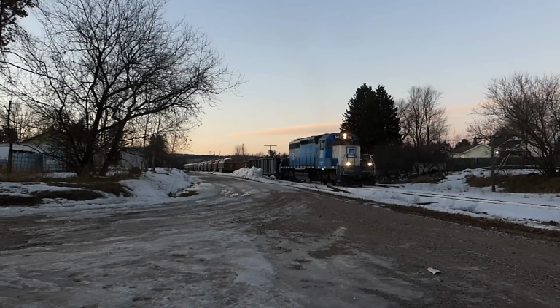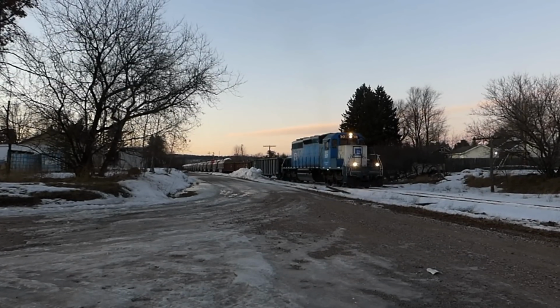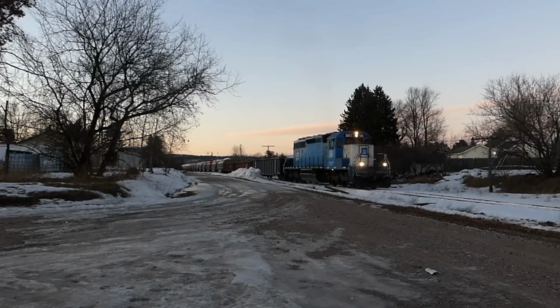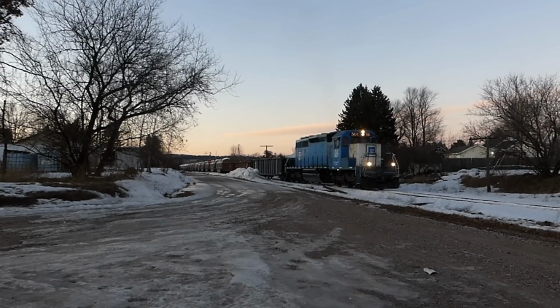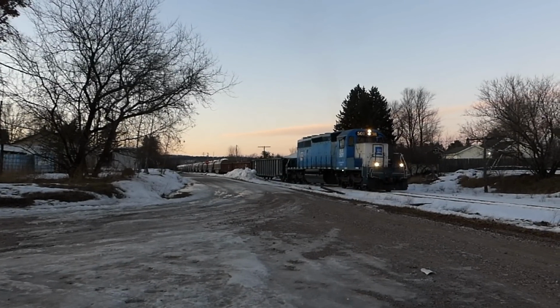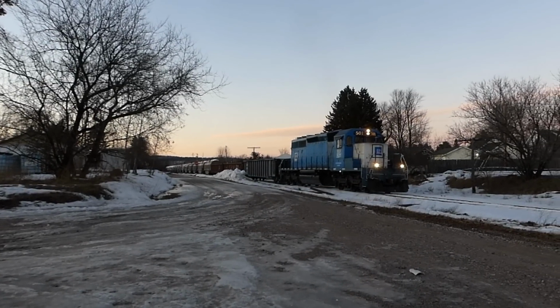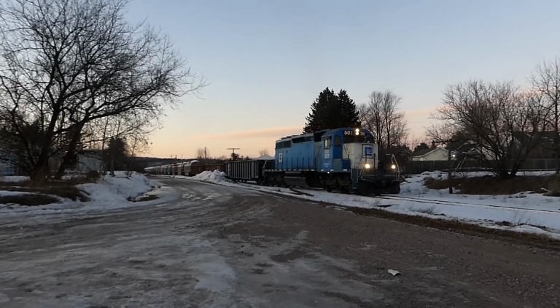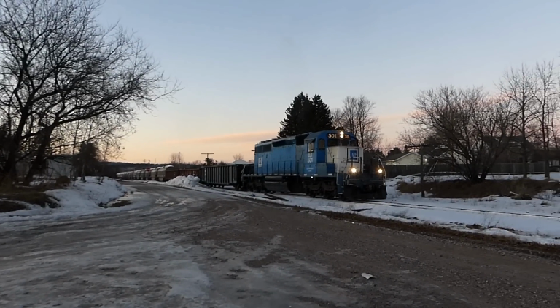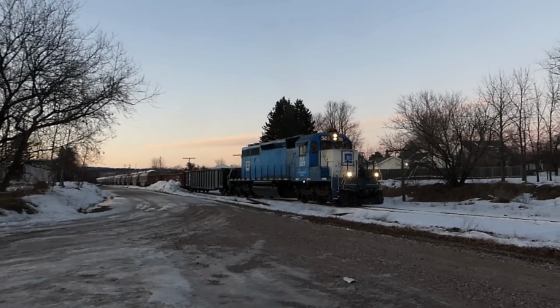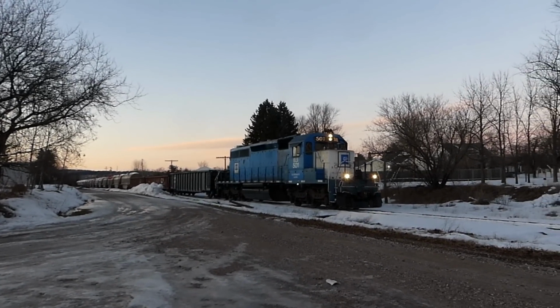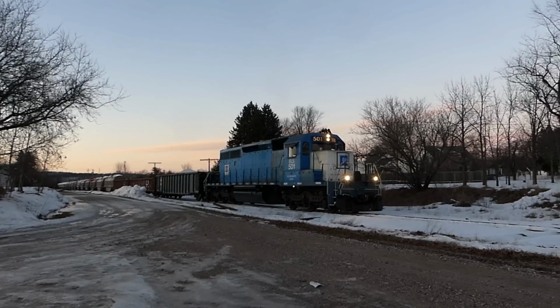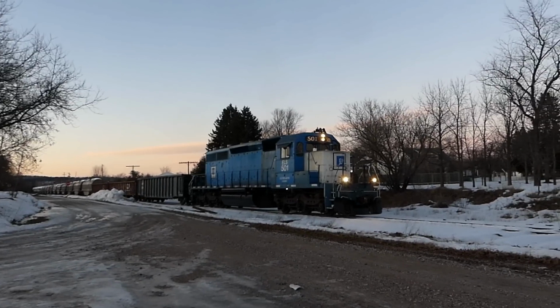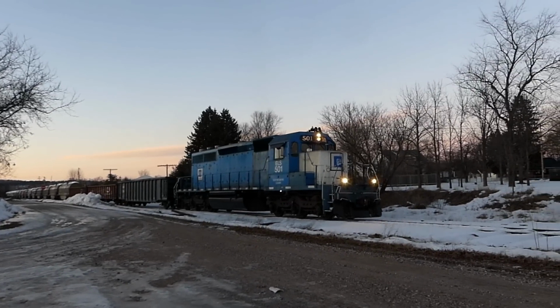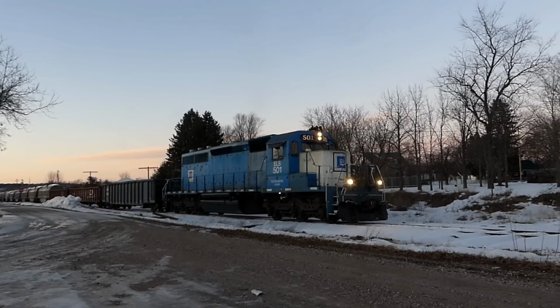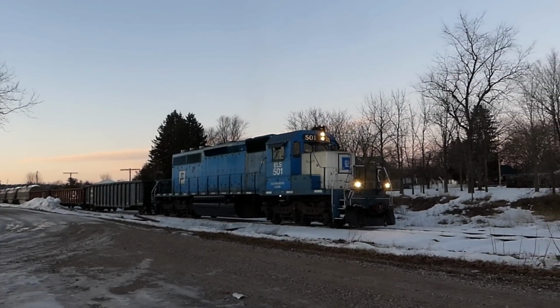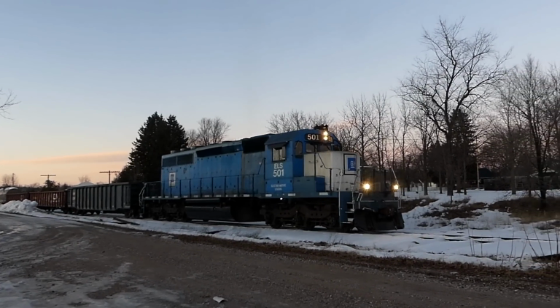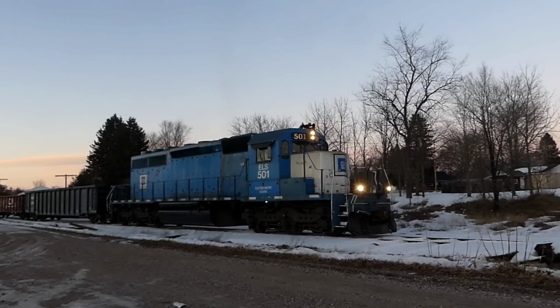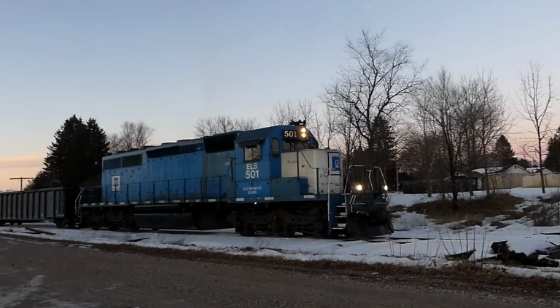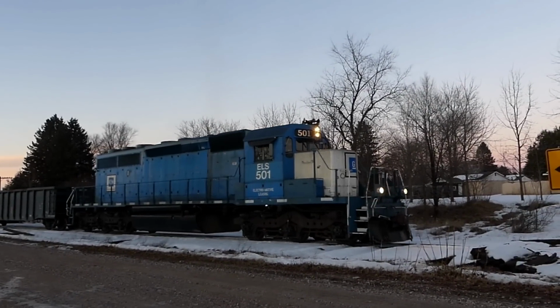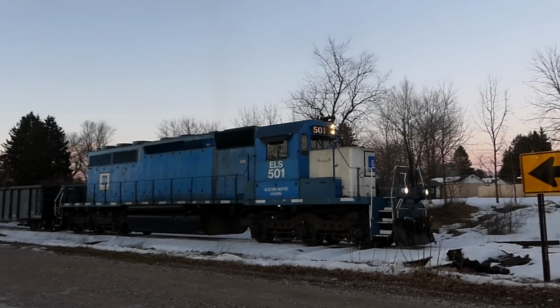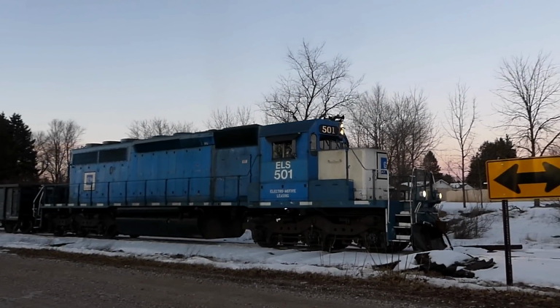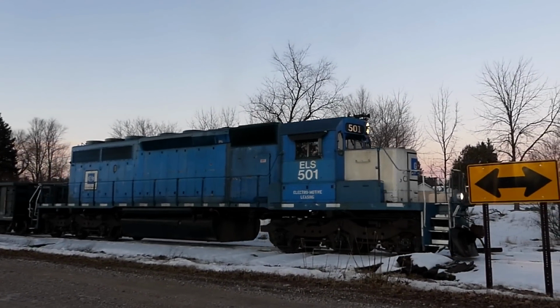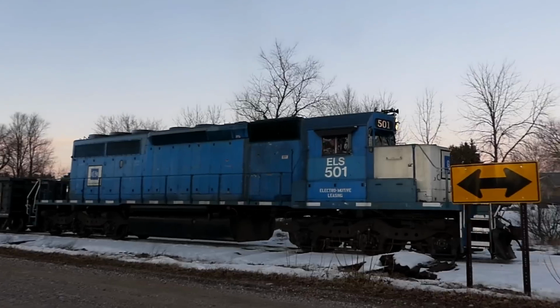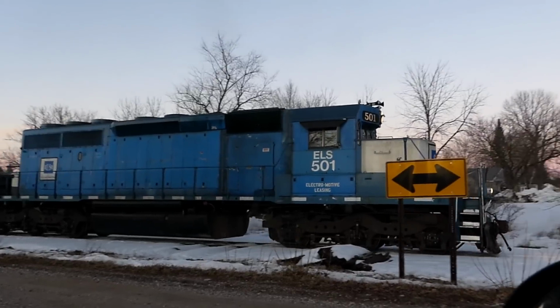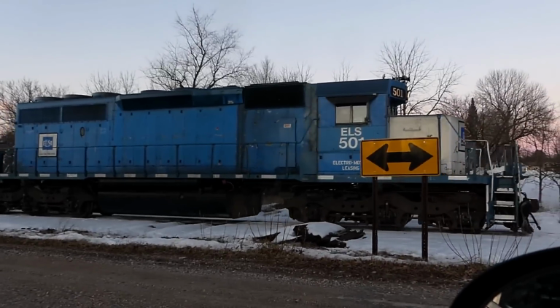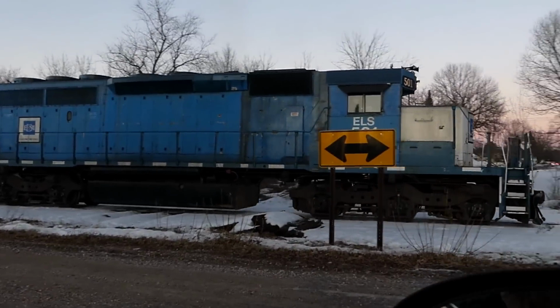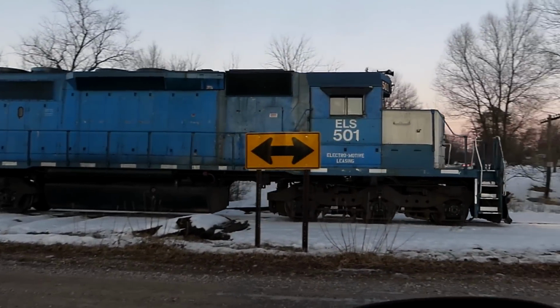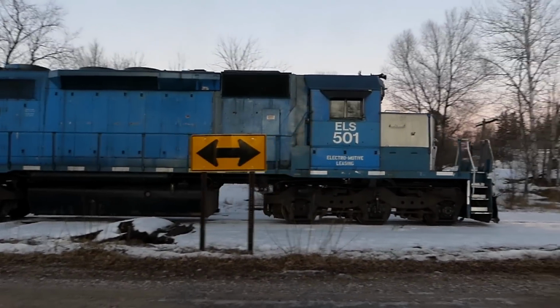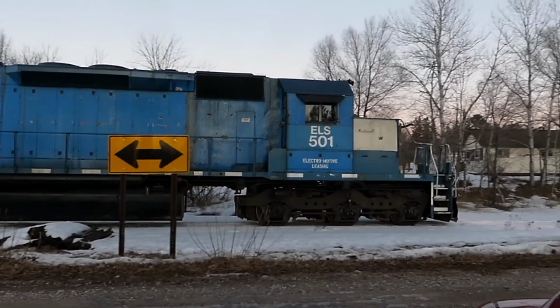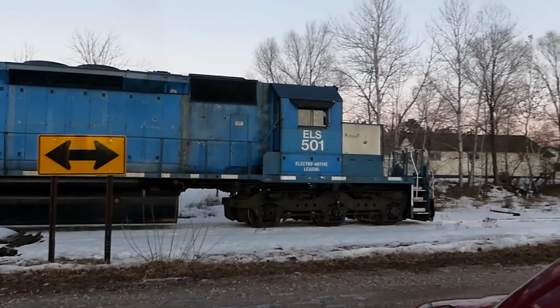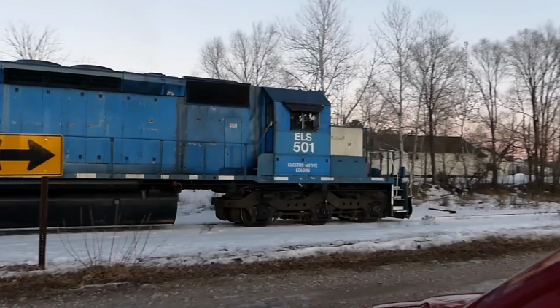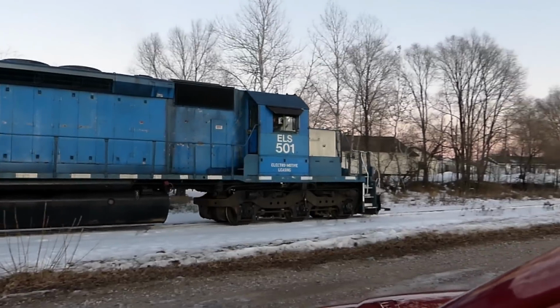There she is, ELS 501. Got a little wave from a nice engineer there. How are you doing there, sir?